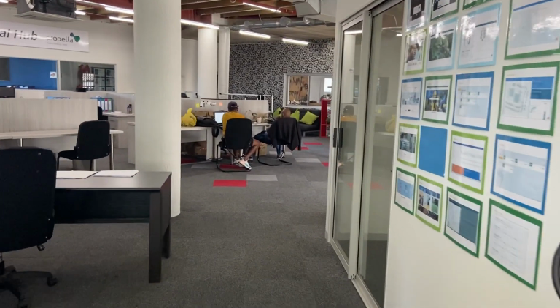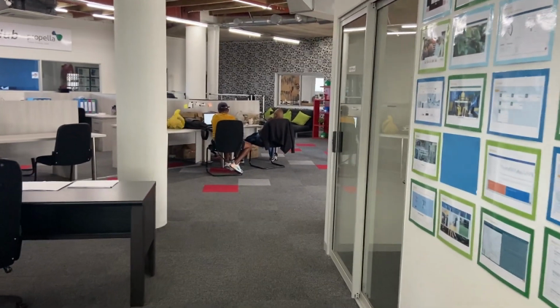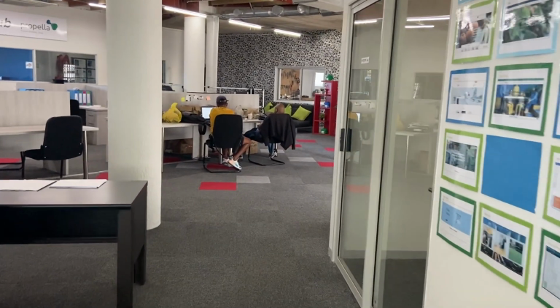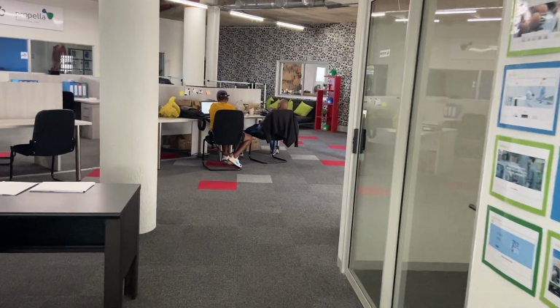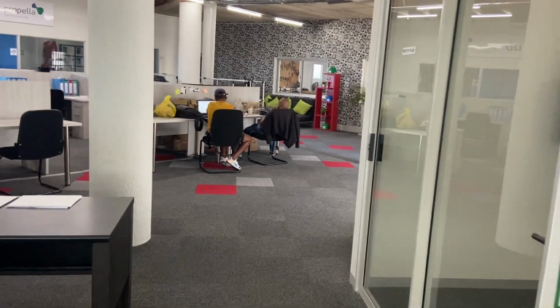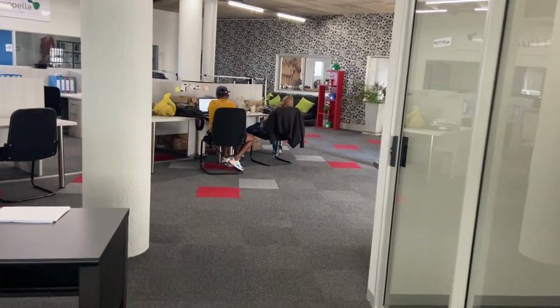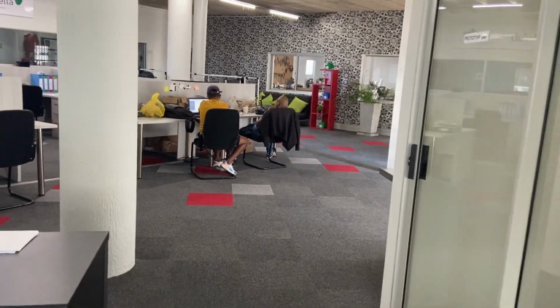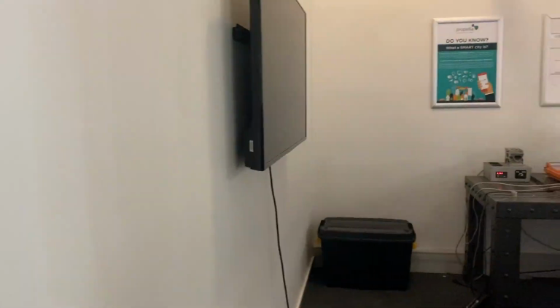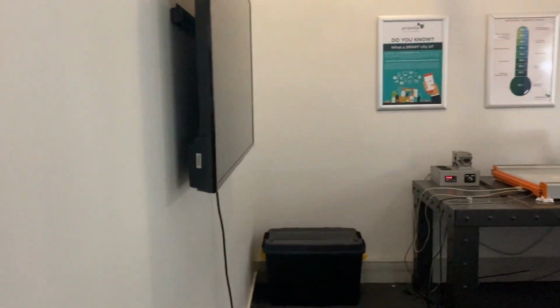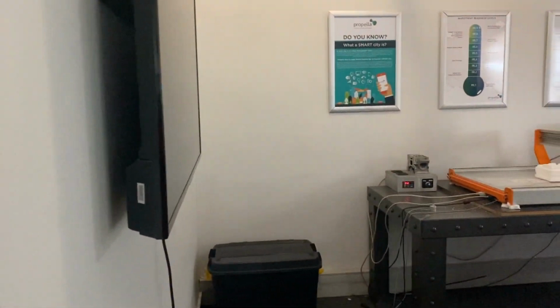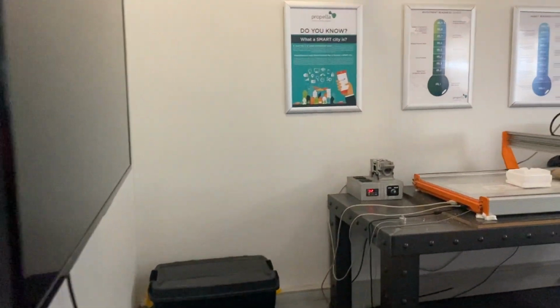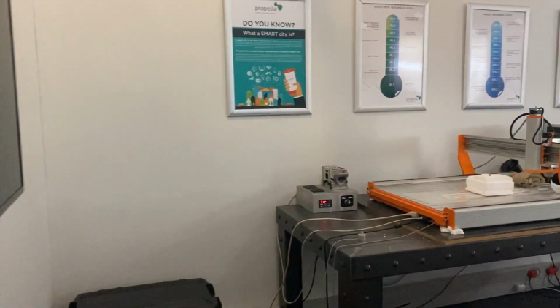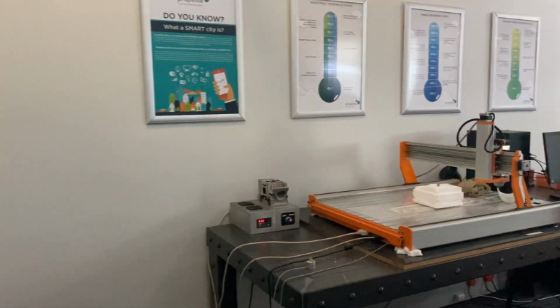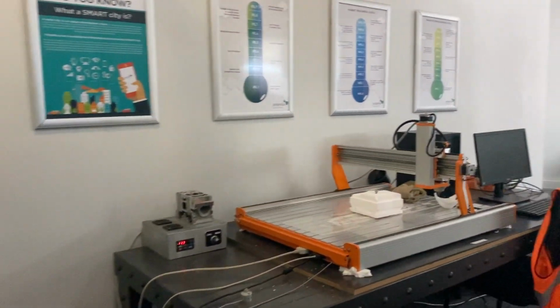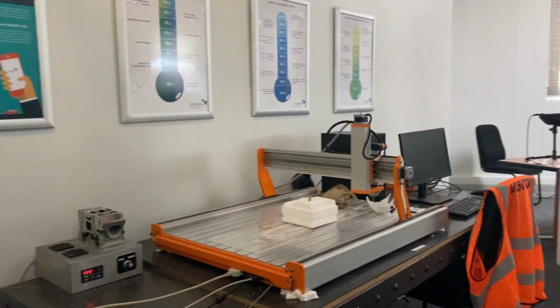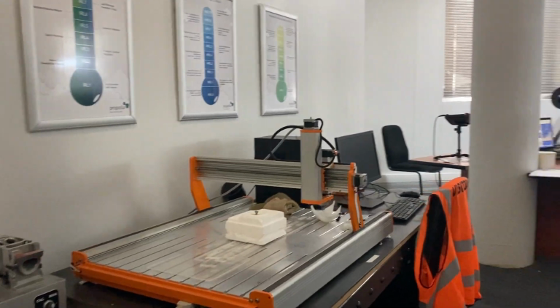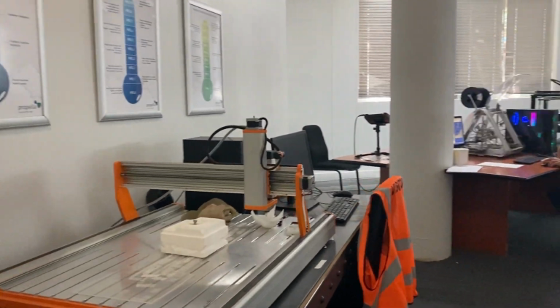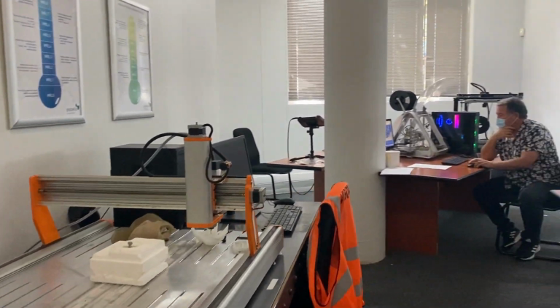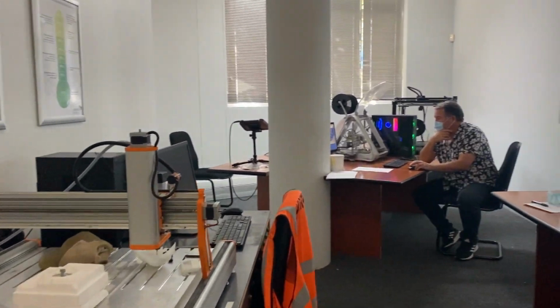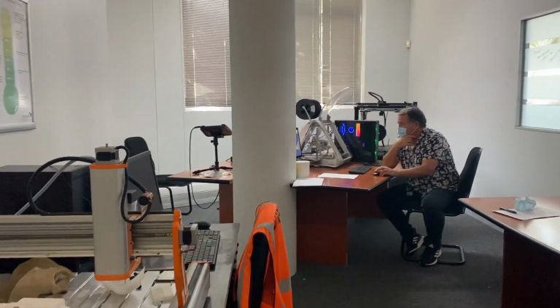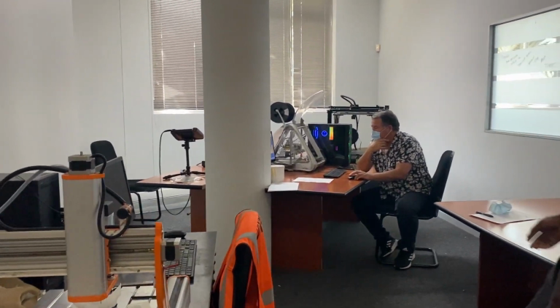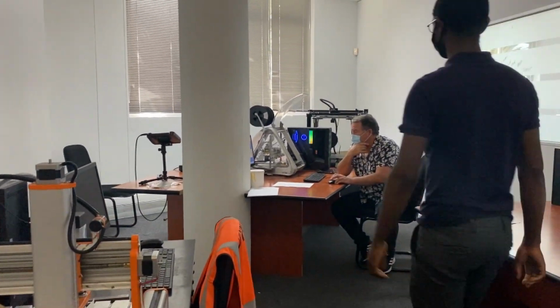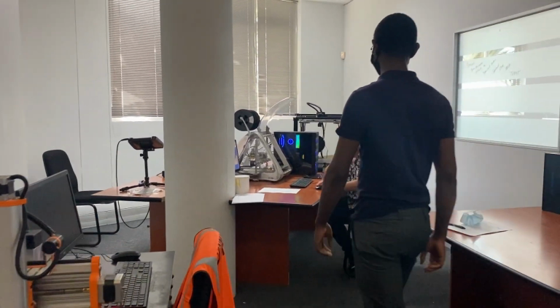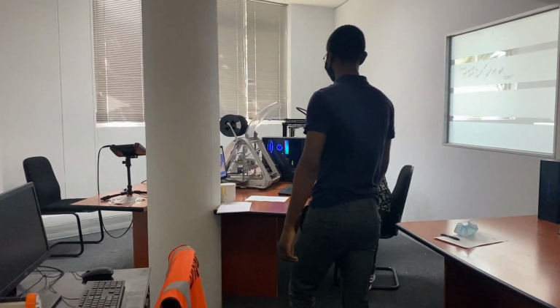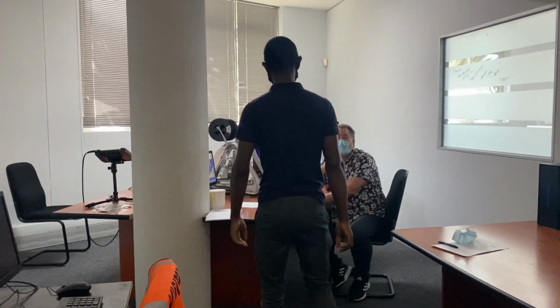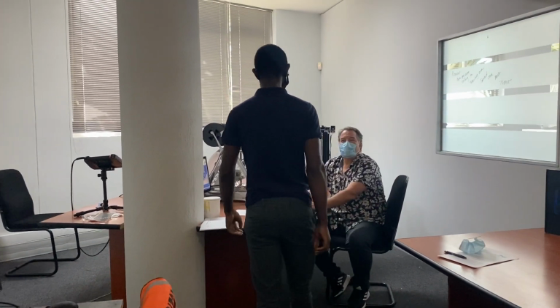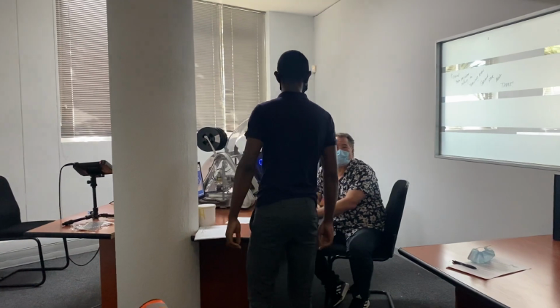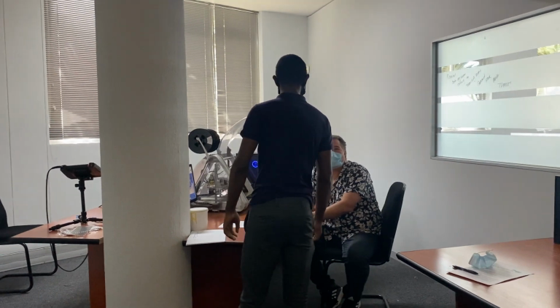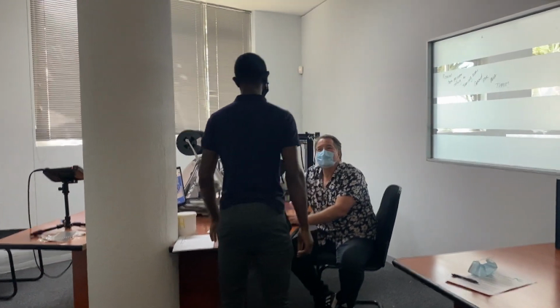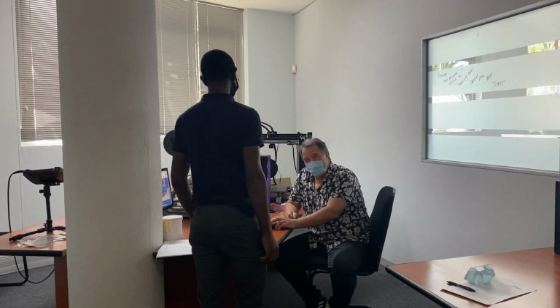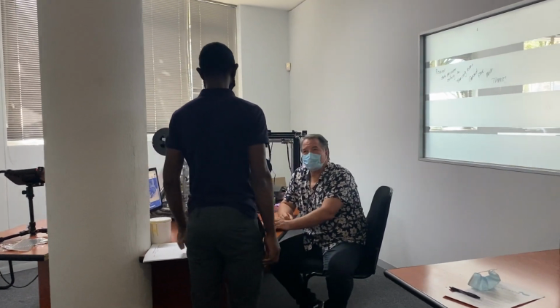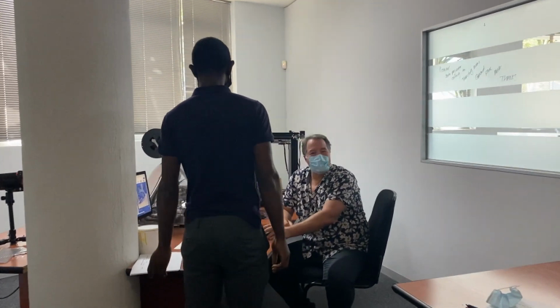Onto the prototype lab we go, where we find some high-tech 3D scanners and CNC machines used by our ventures for rapid prototyping, and Grant, our senior industrial advisor, who clearly prefers the excitement of the lab to his desk.